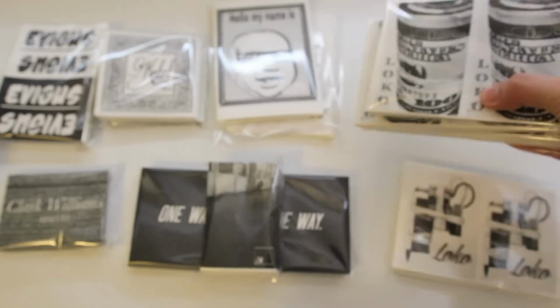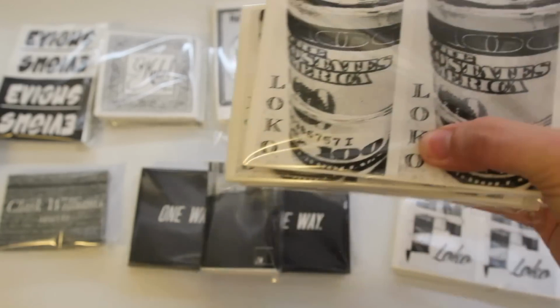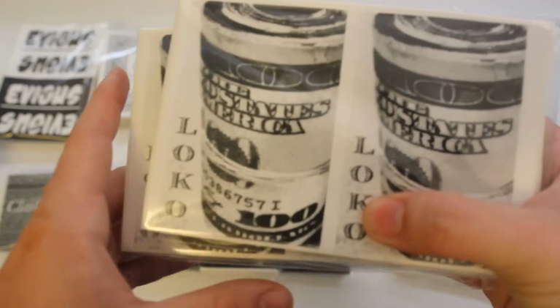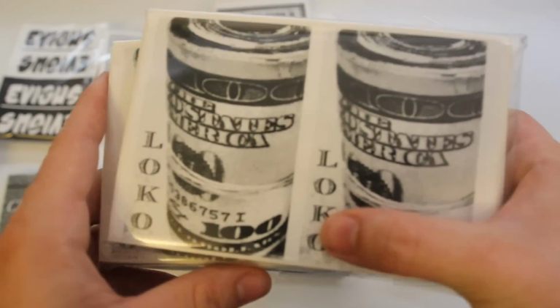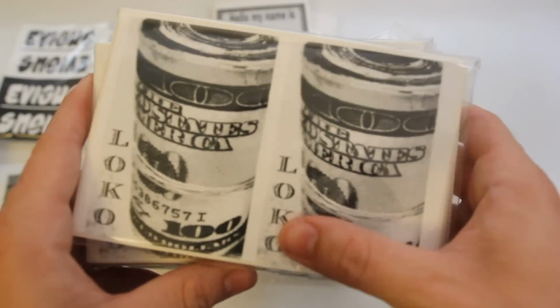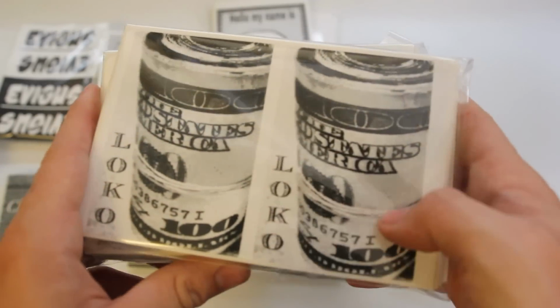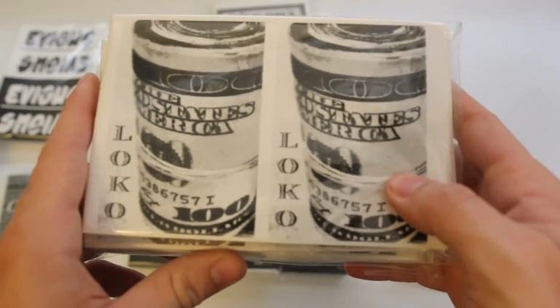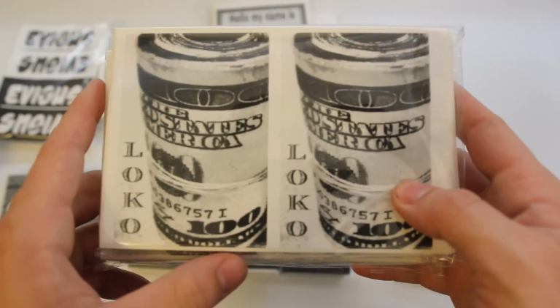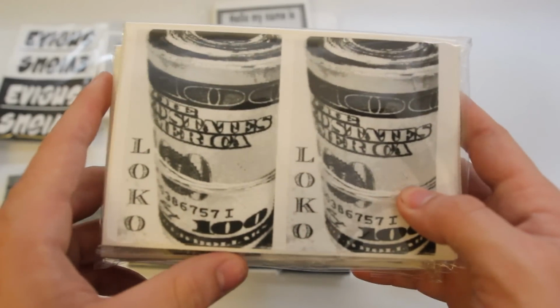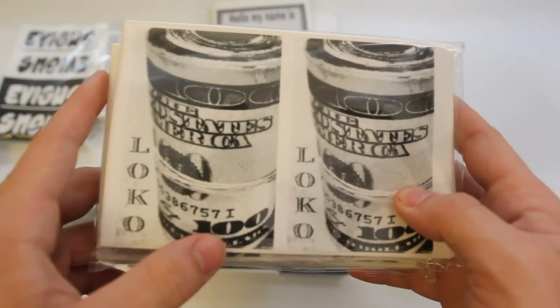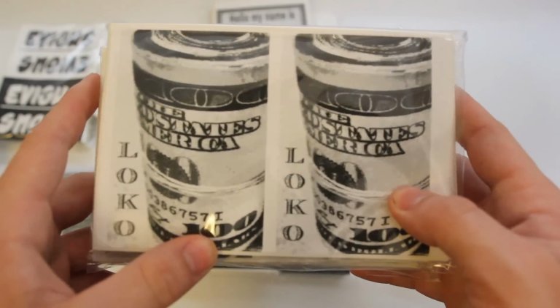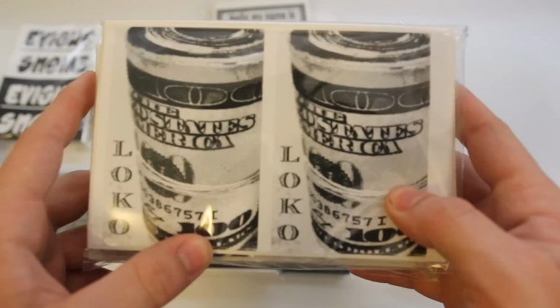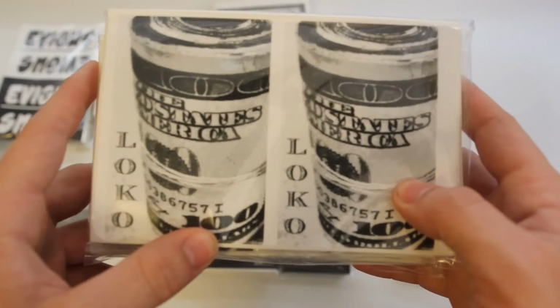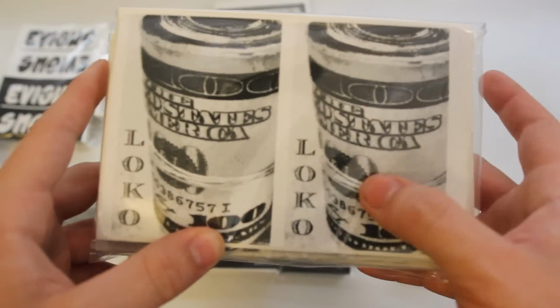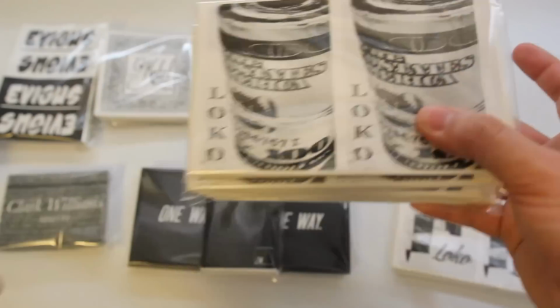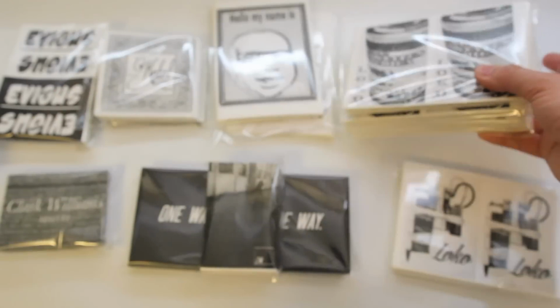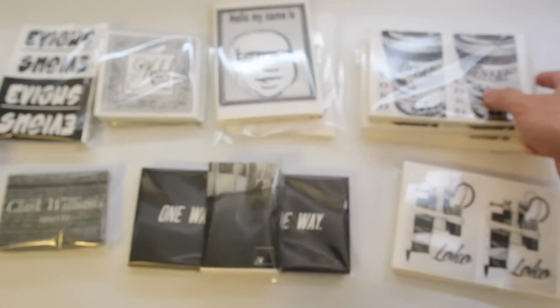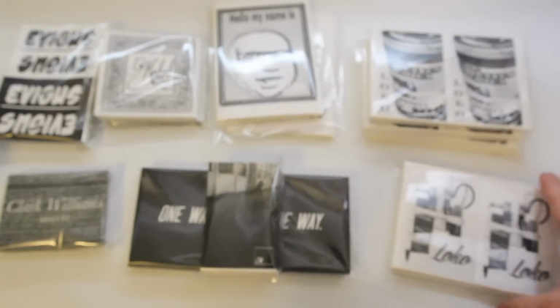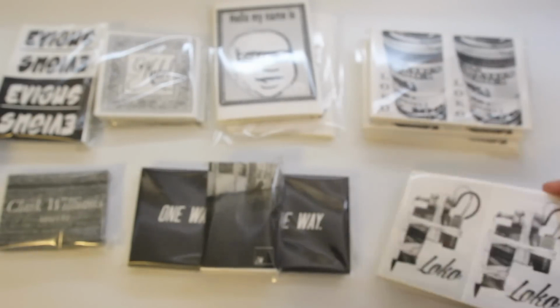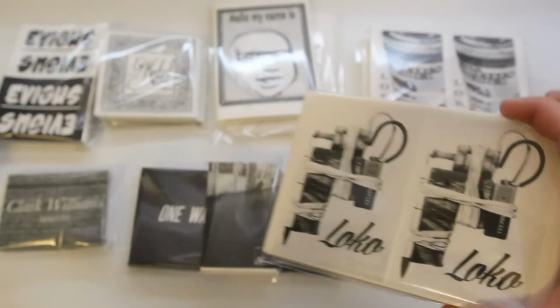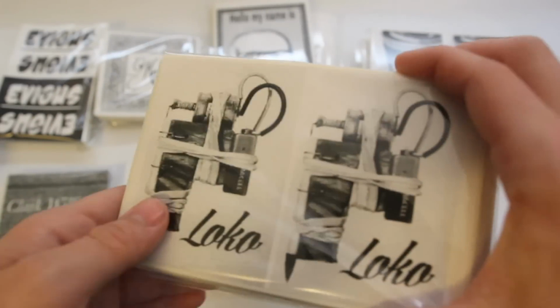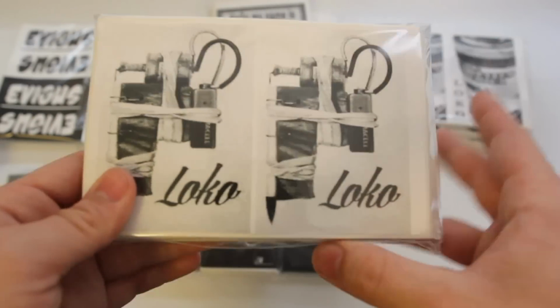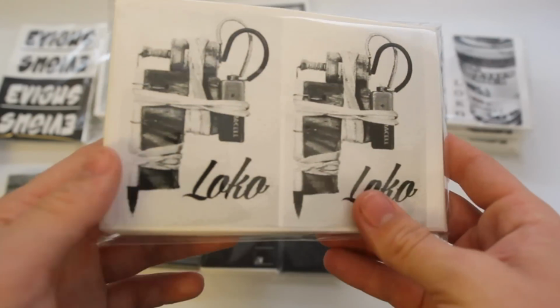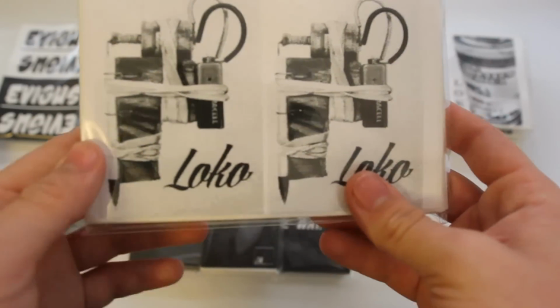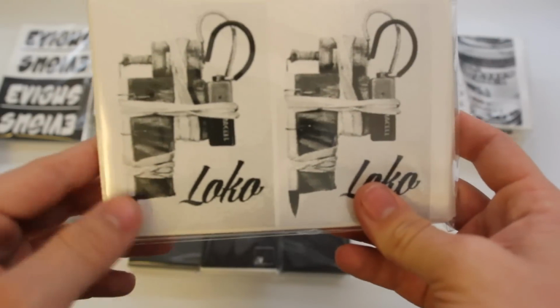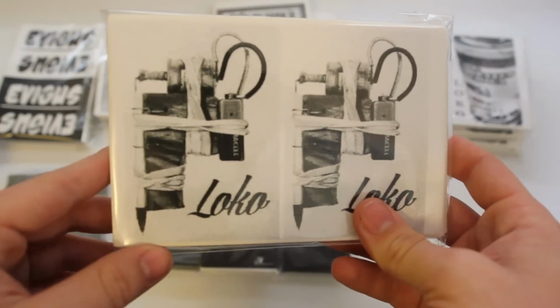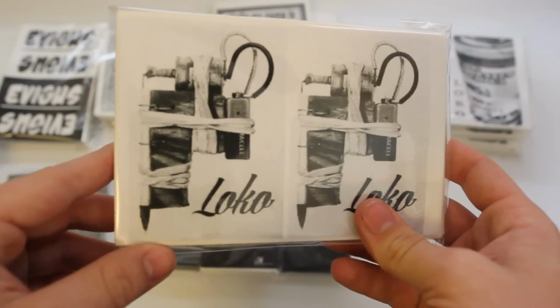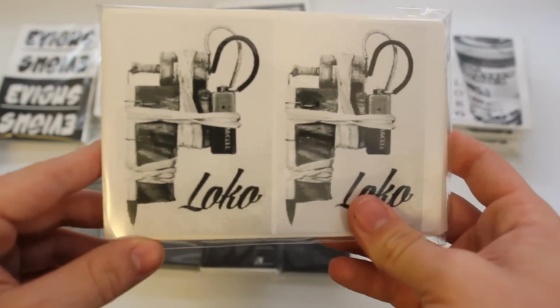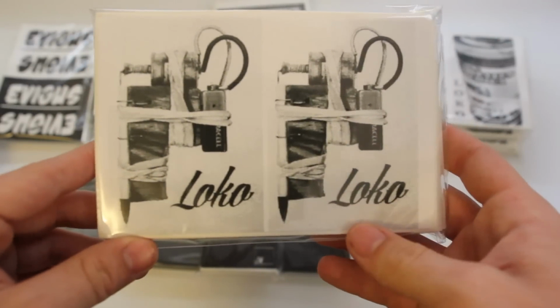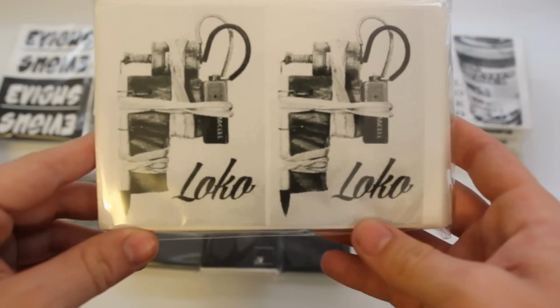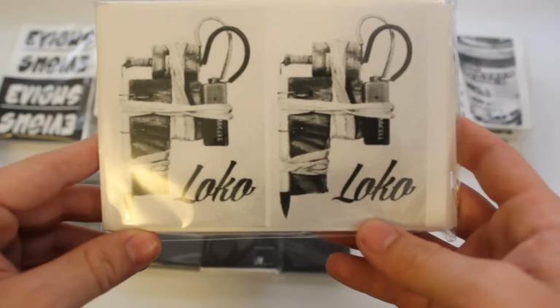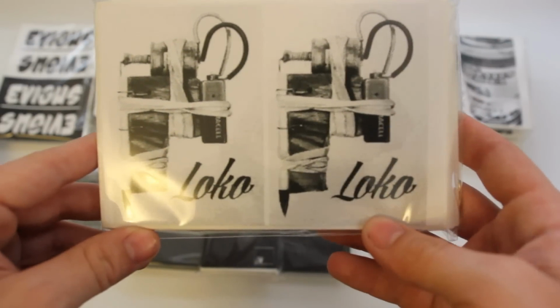We got 500 3x4 uncut here for Logo in the money rolled up design. And then we also have 200 3x4 uncut for the tattoo gun design, also by him.